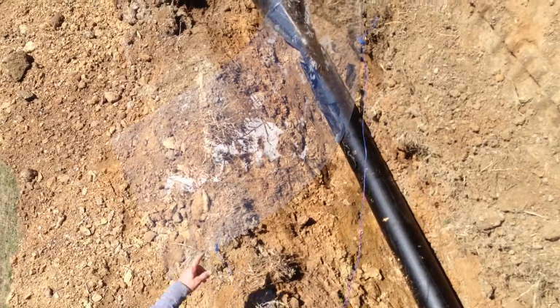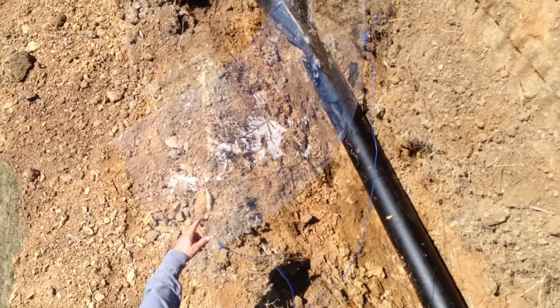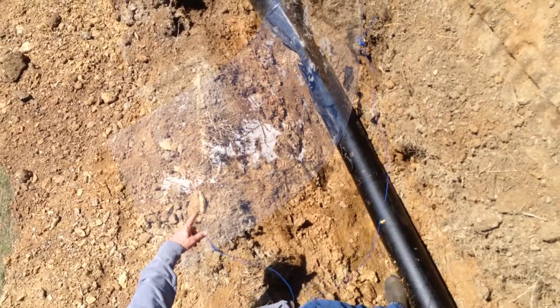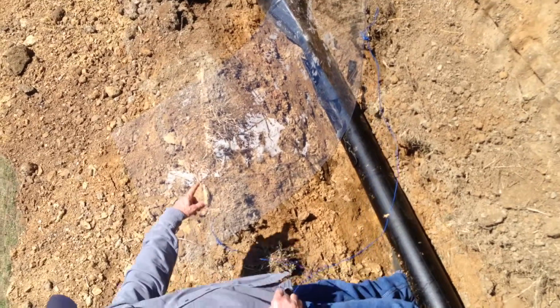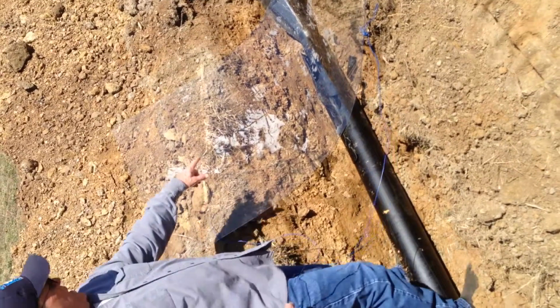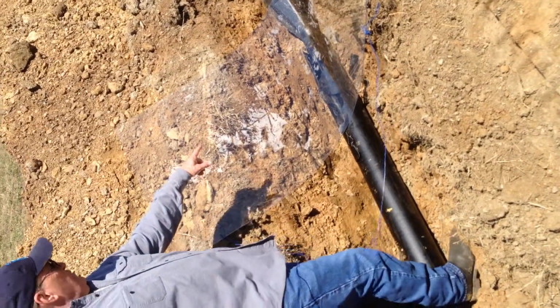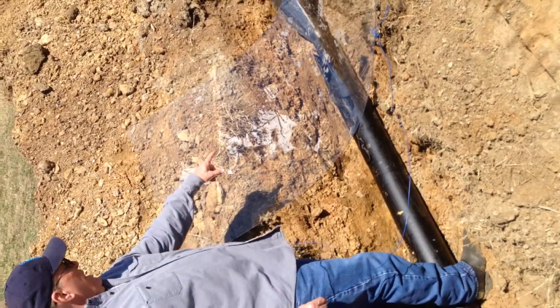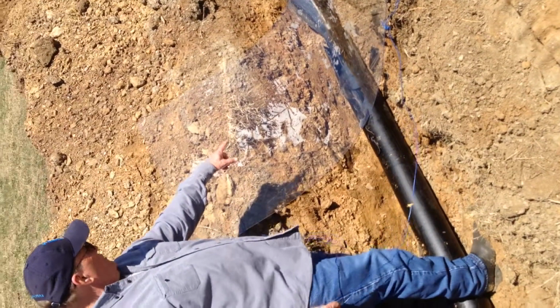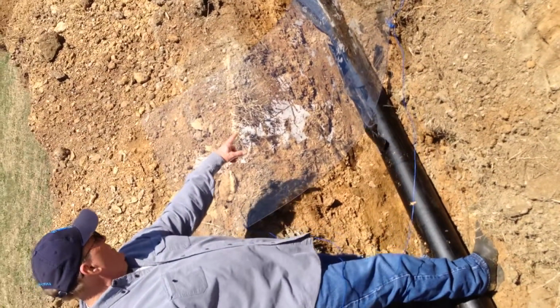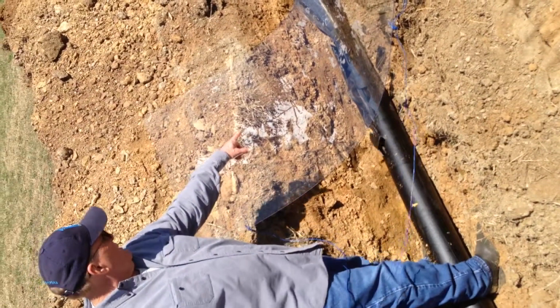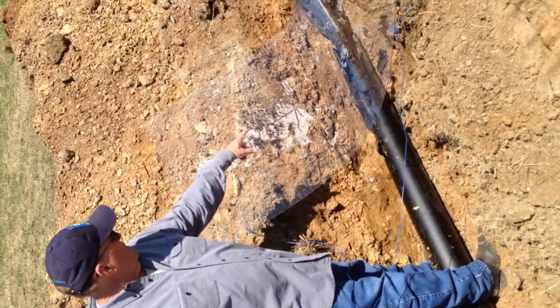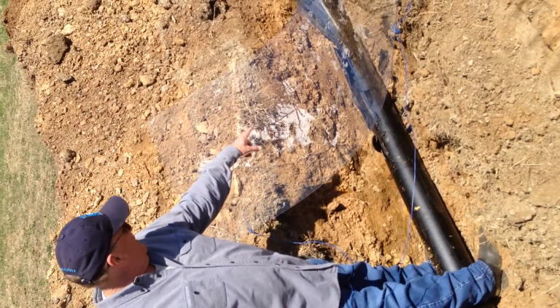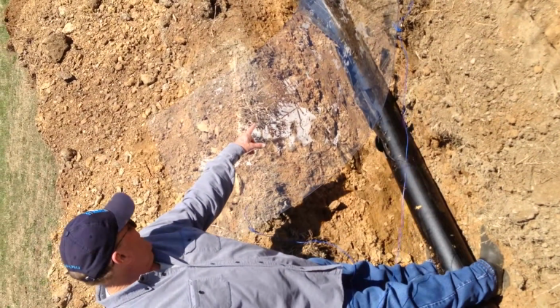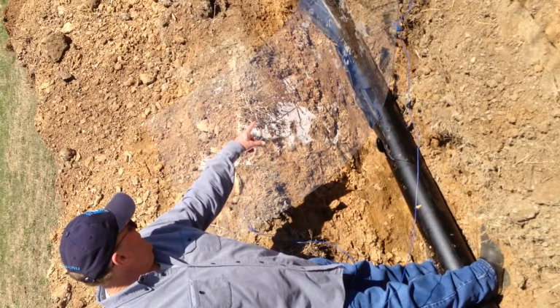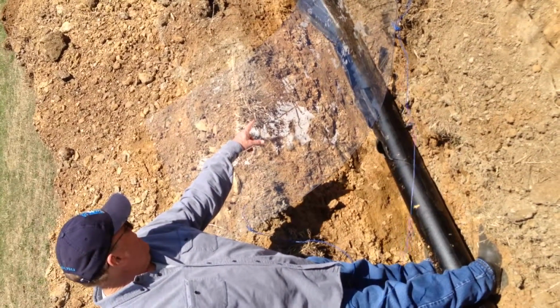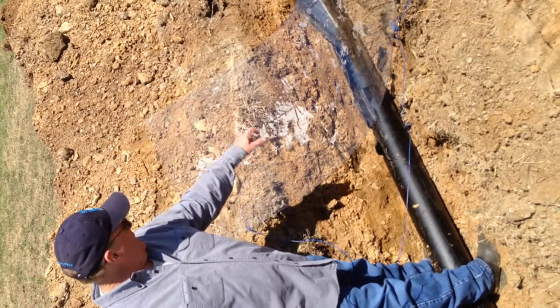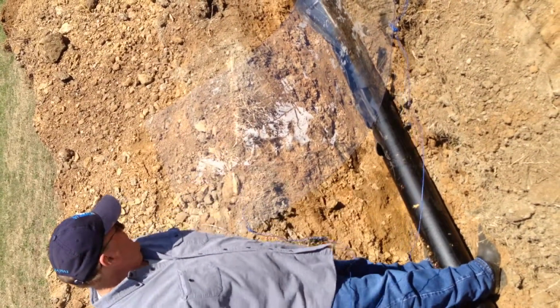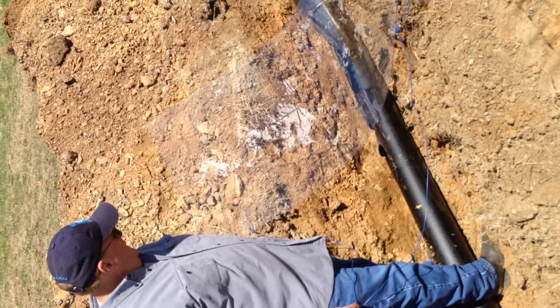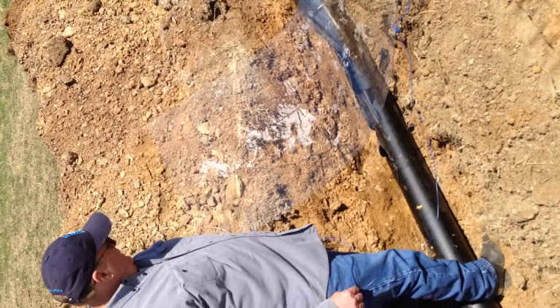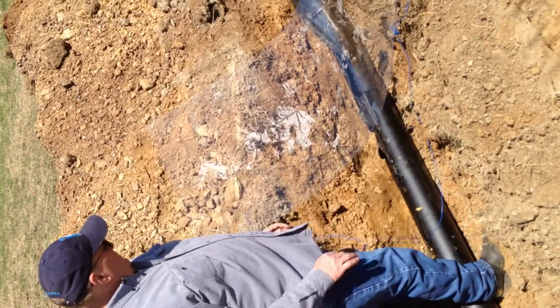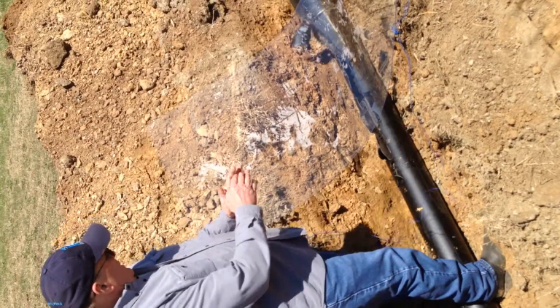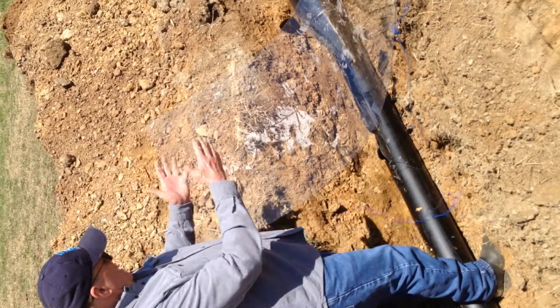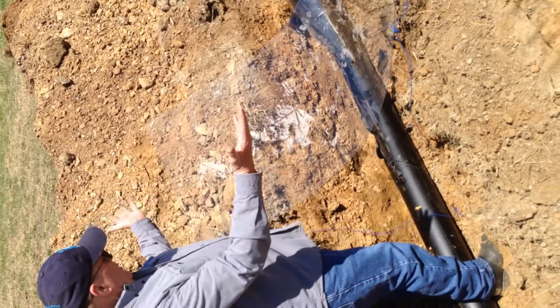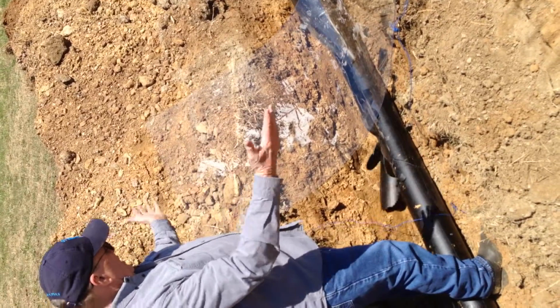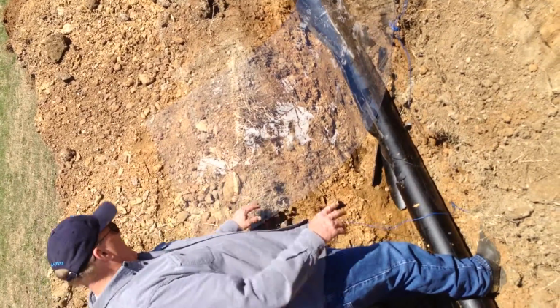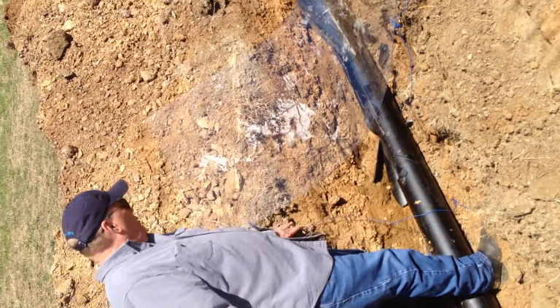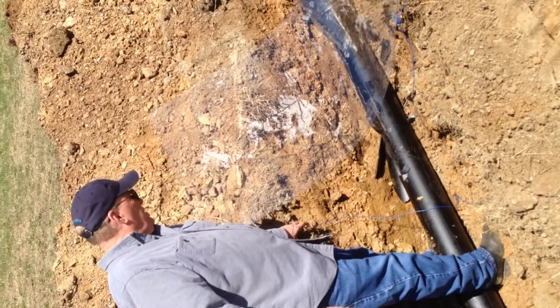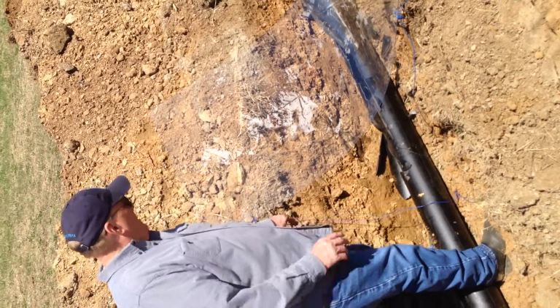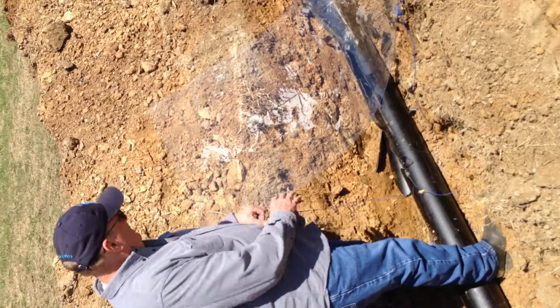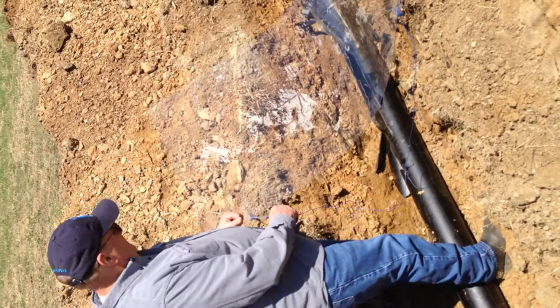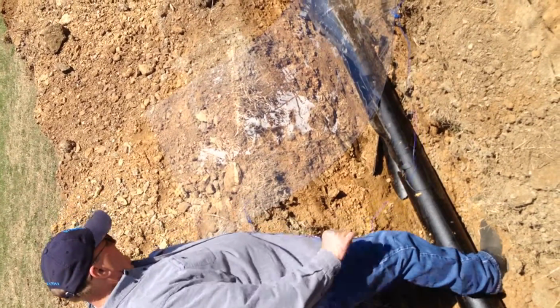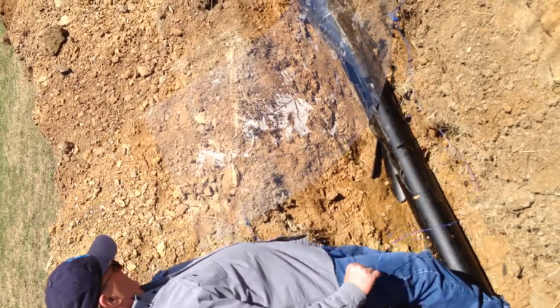As you can see, the expander is about to enter there. That's a type of steel. Now you can see how it opens it up. It's a steel cutter.